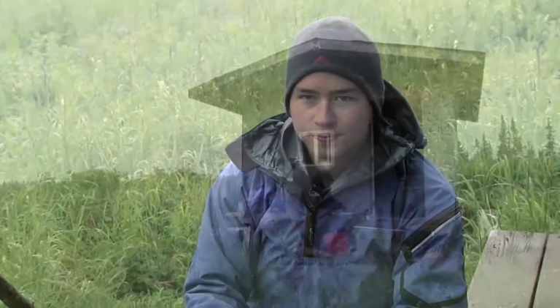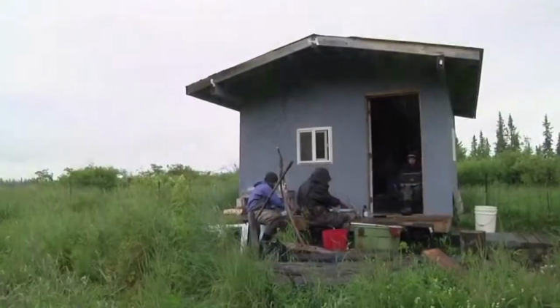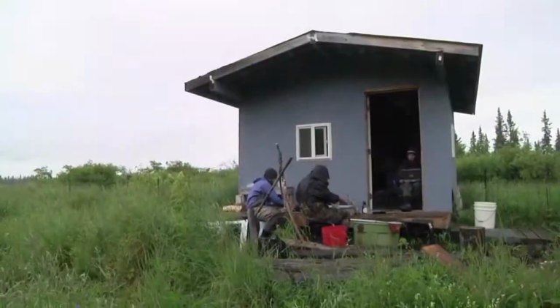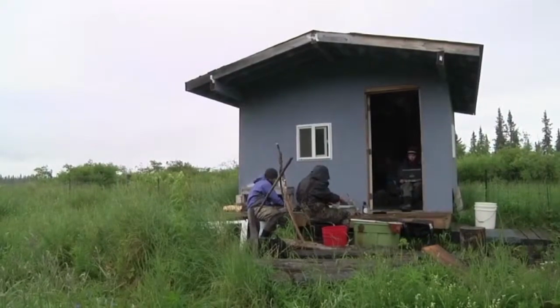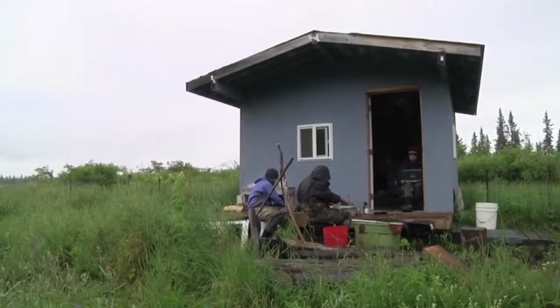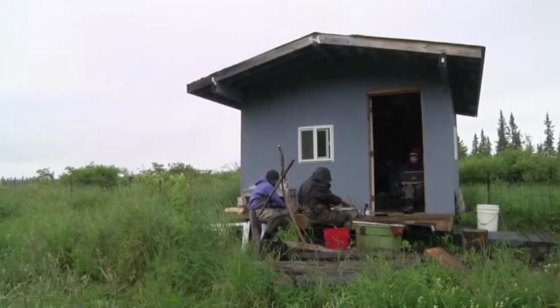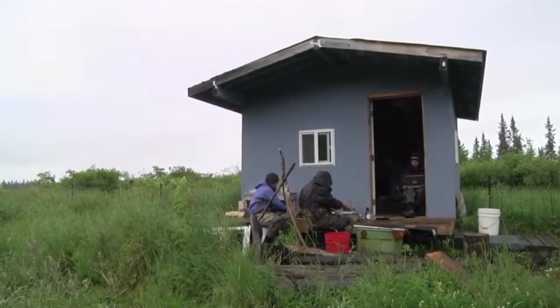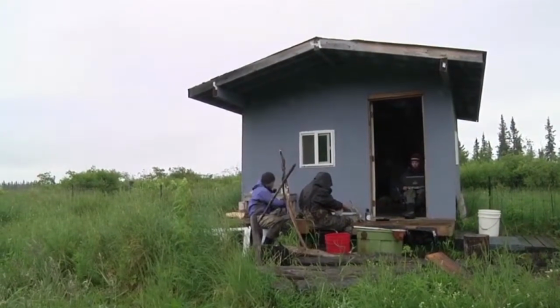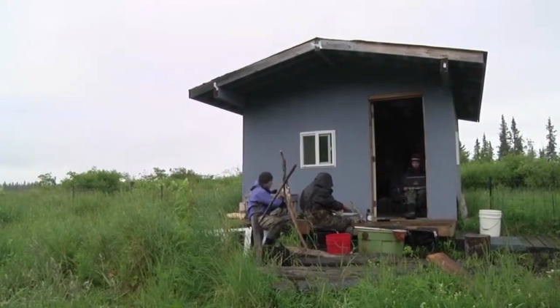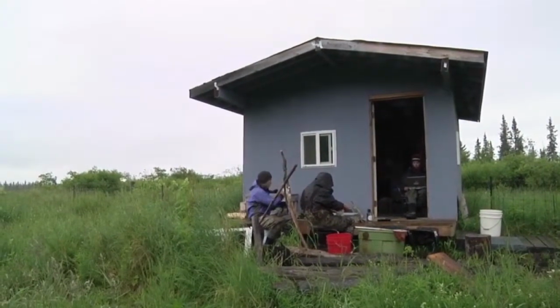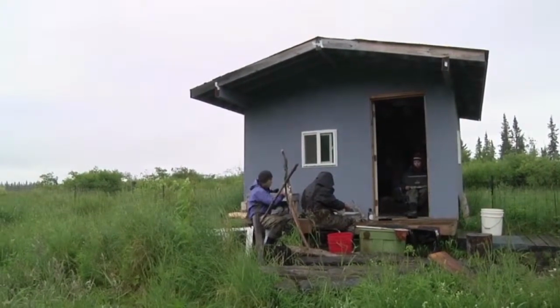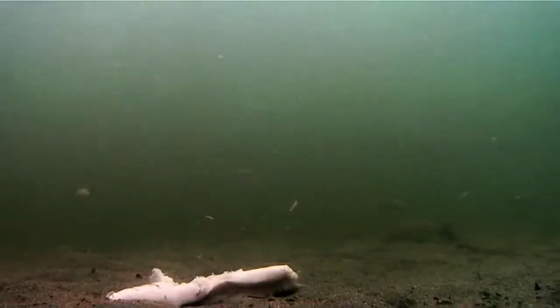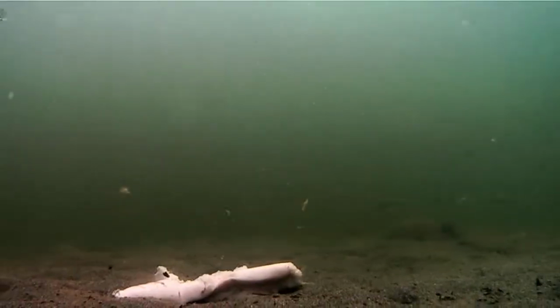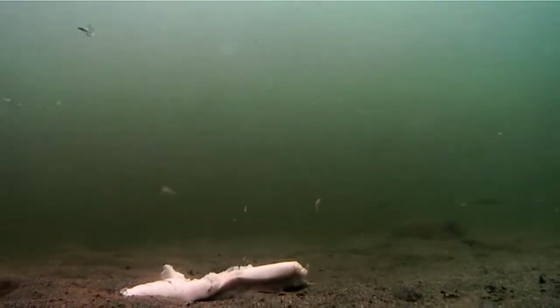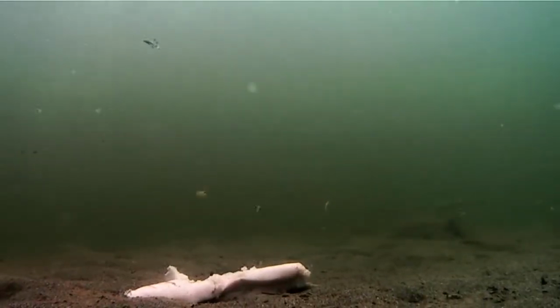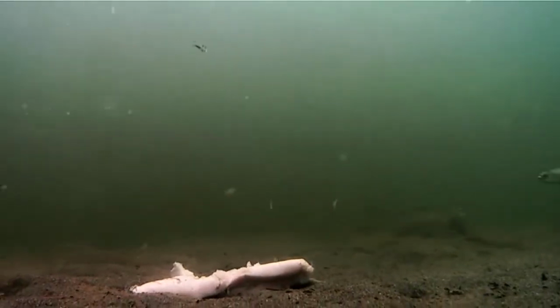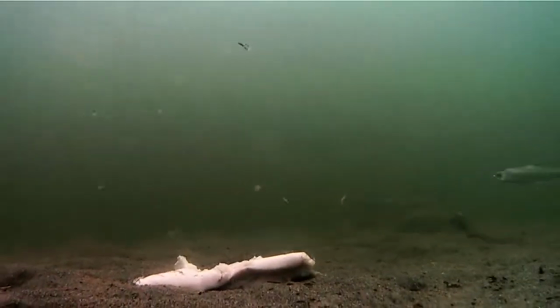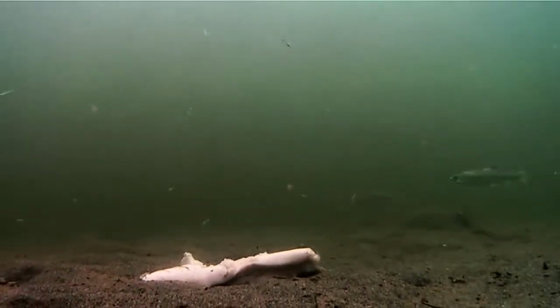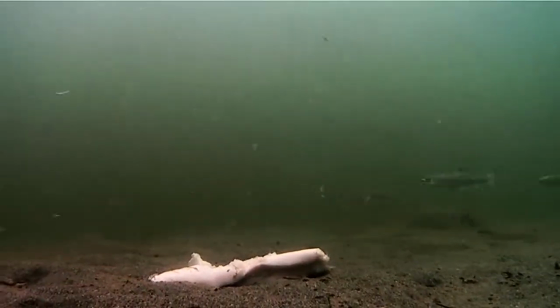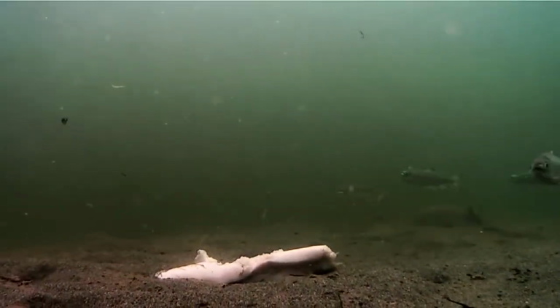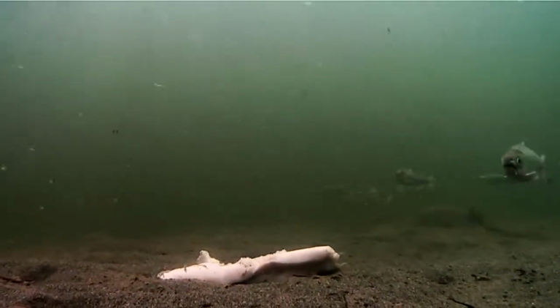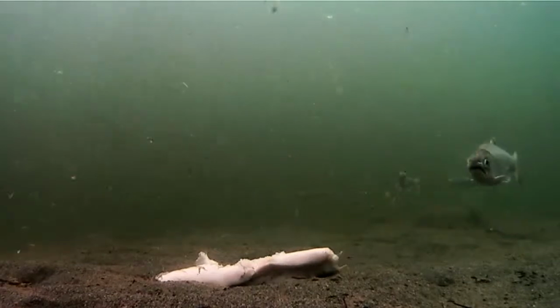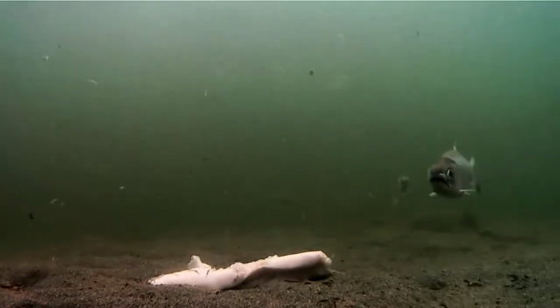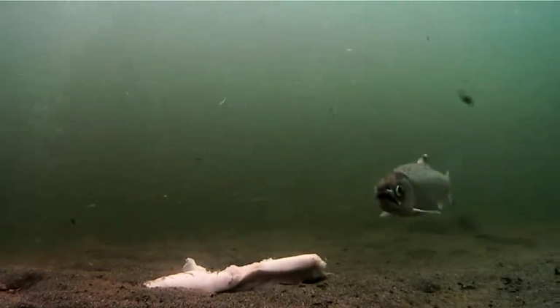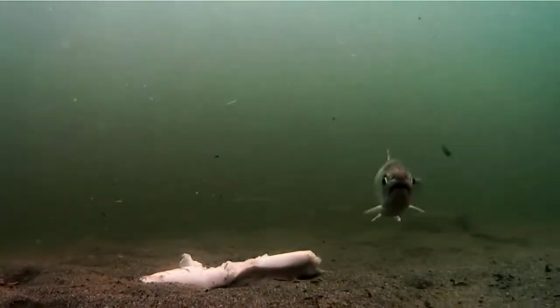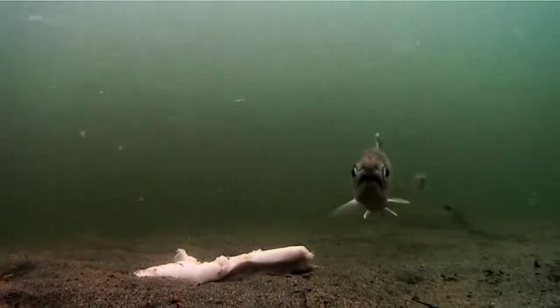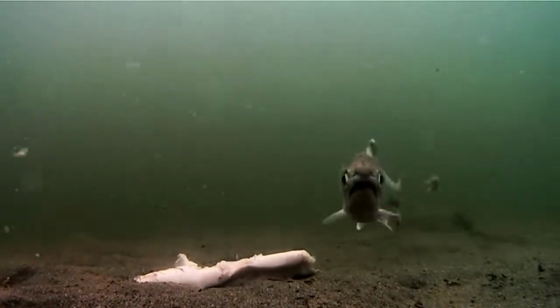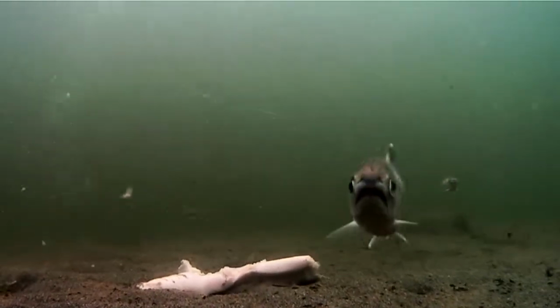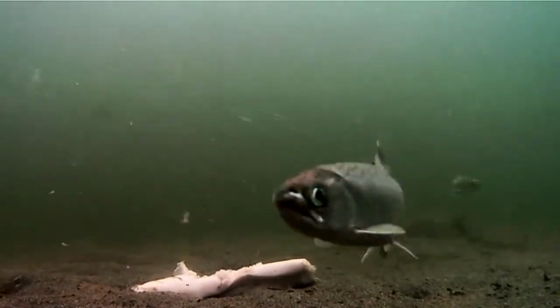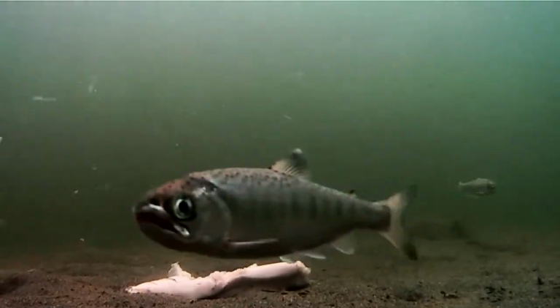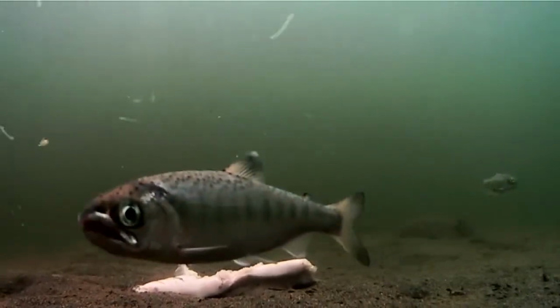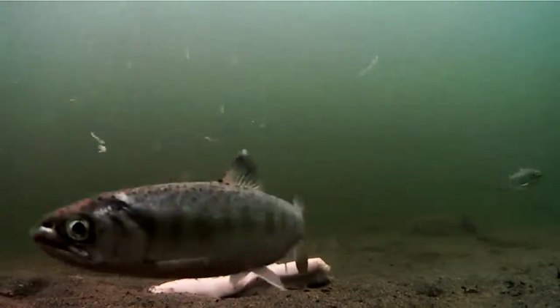Hopefully with this new data, we'll eventually have a better understanding and in turn better management of the complex cycles of Alaskan wild salmon.